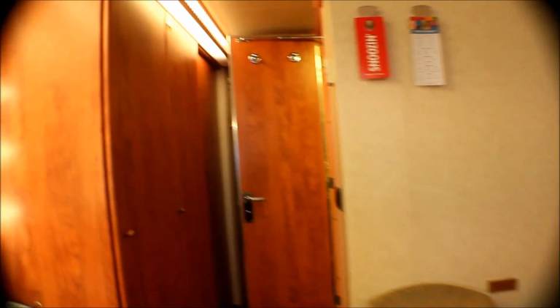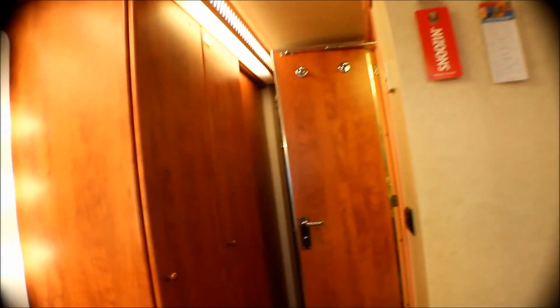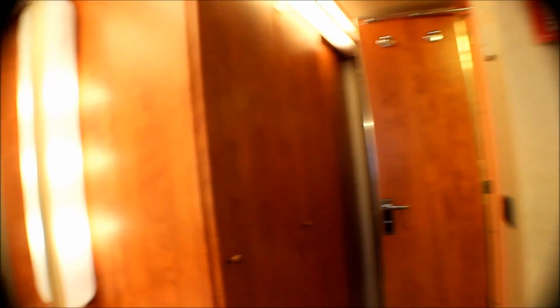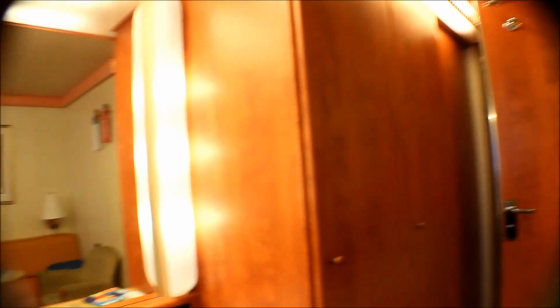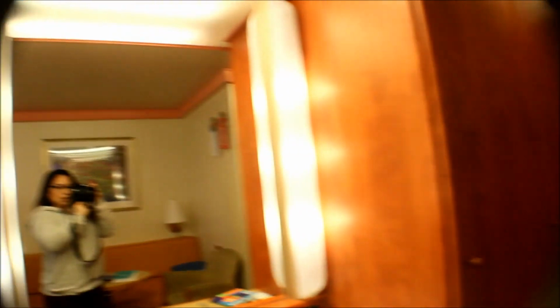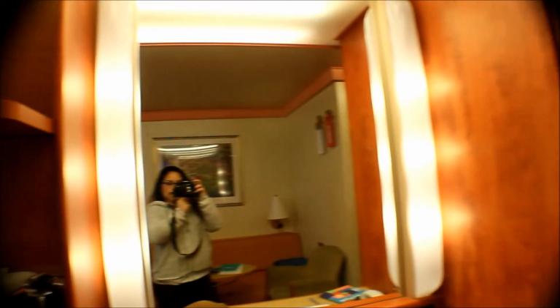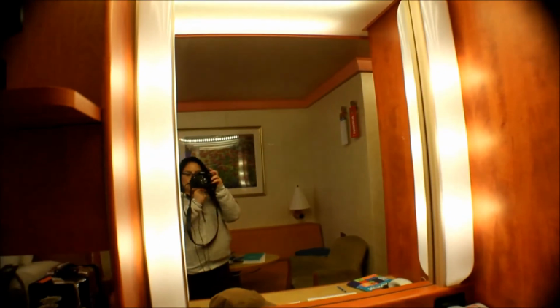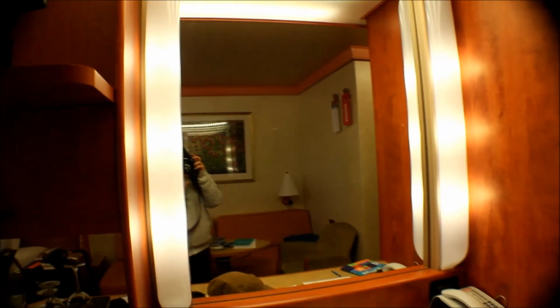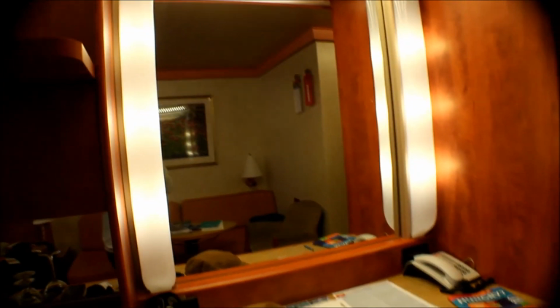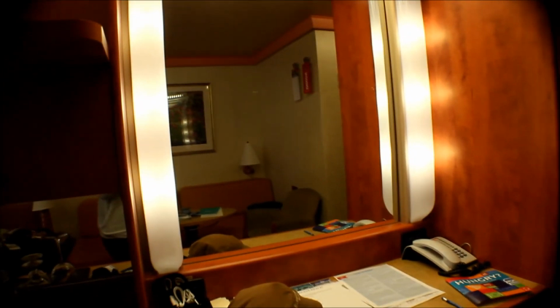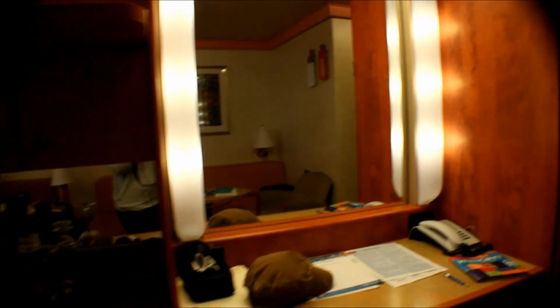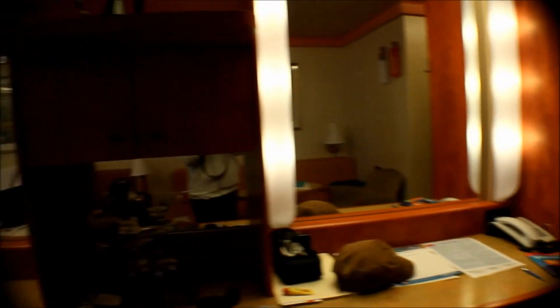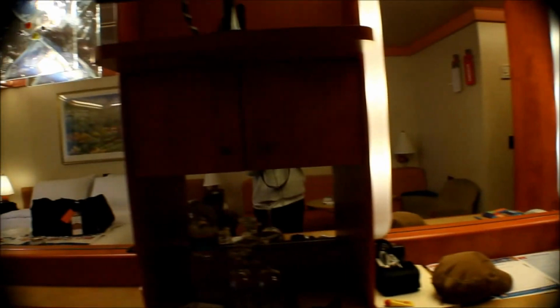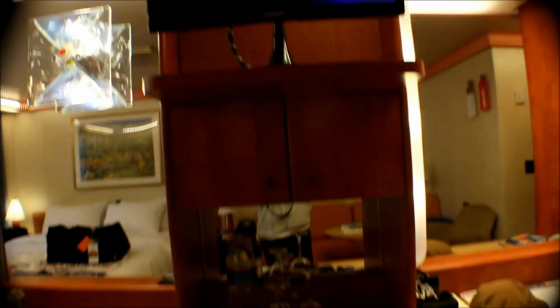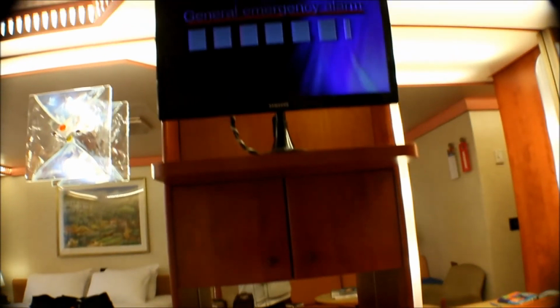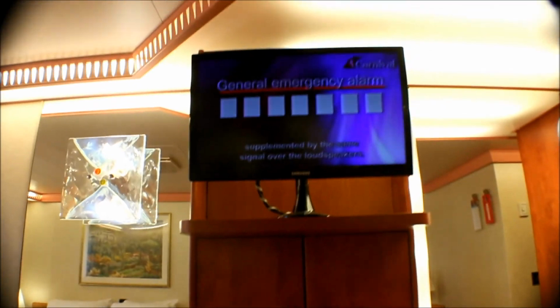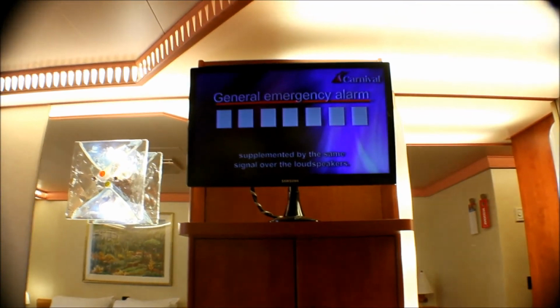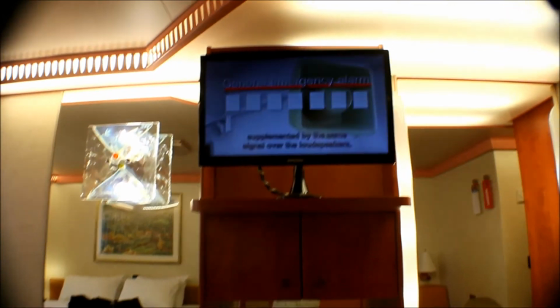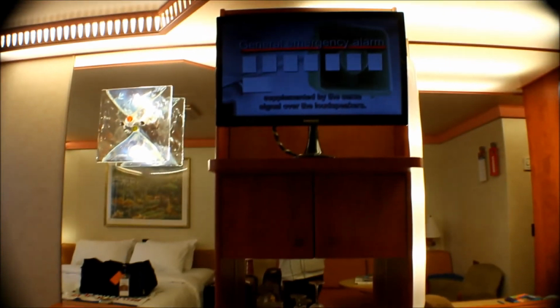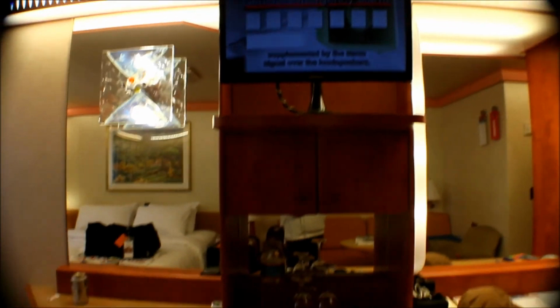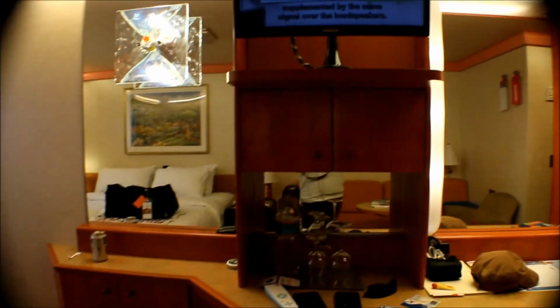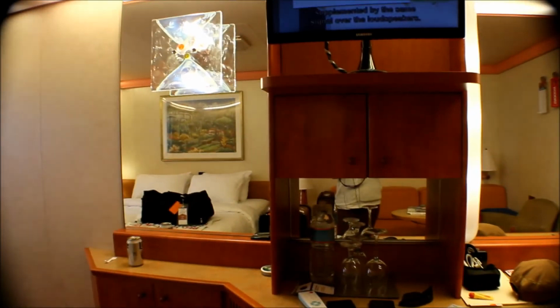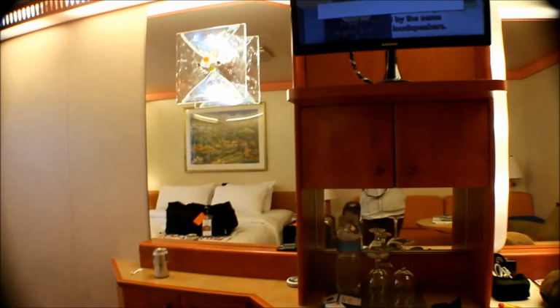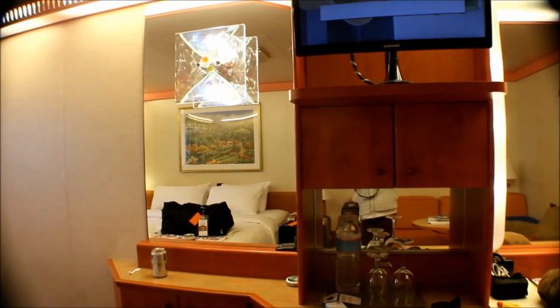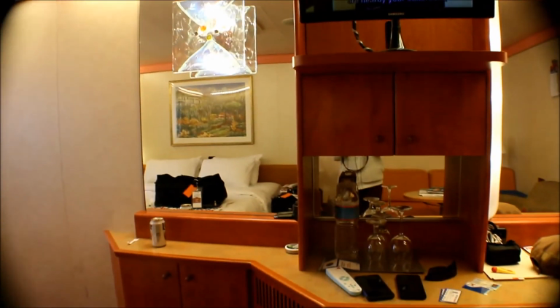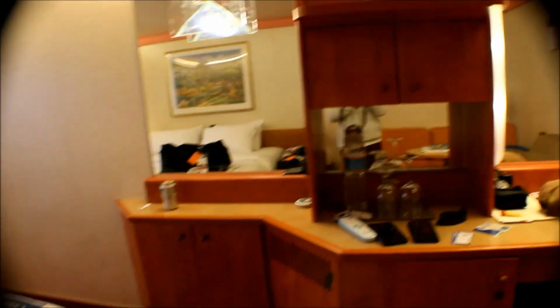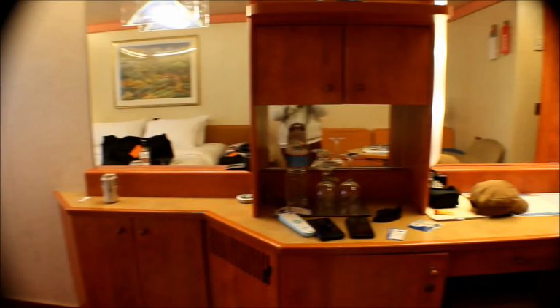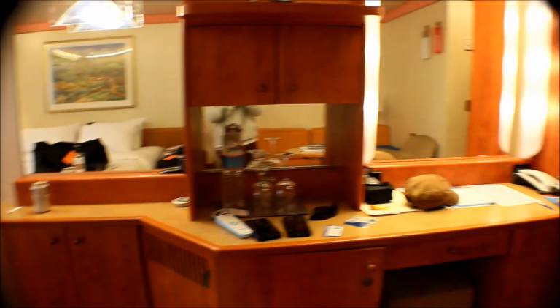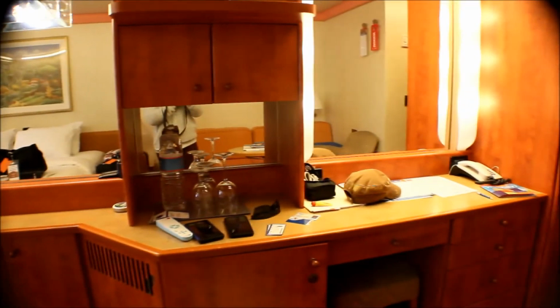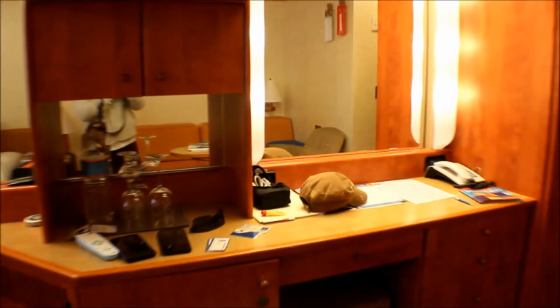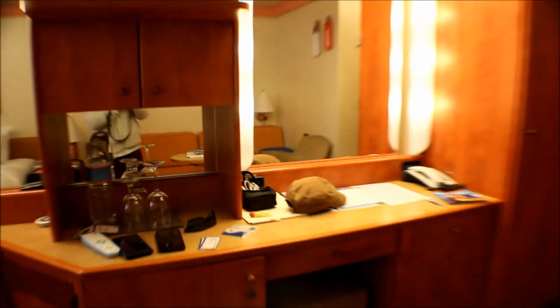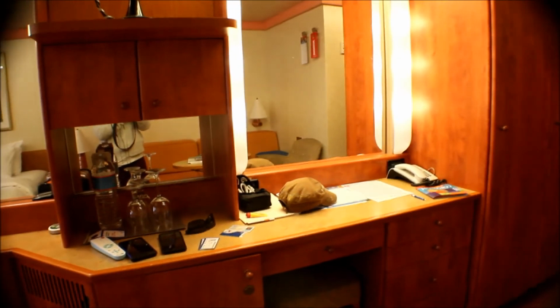And then of course there's a vanity. I love this vanity — I love to get ready on there. And of course you have a TV just in case you want to stay in and watch TV. That was a choice for us sometimes at night.